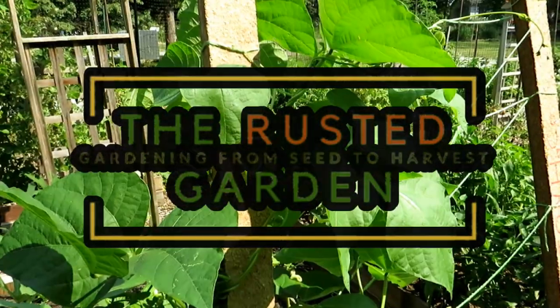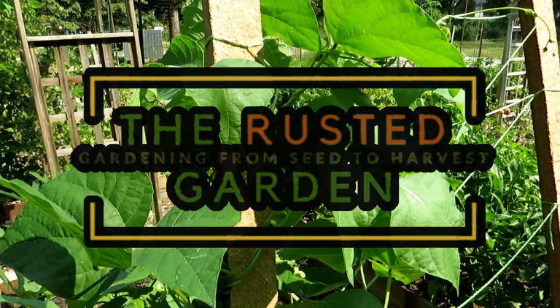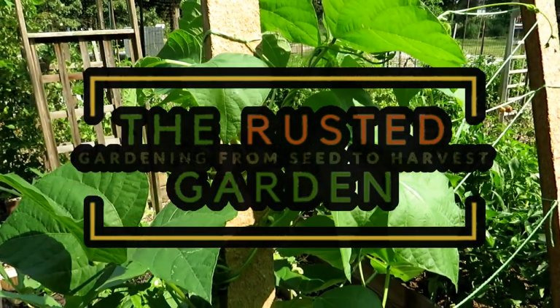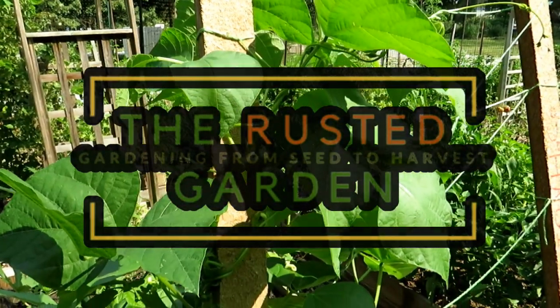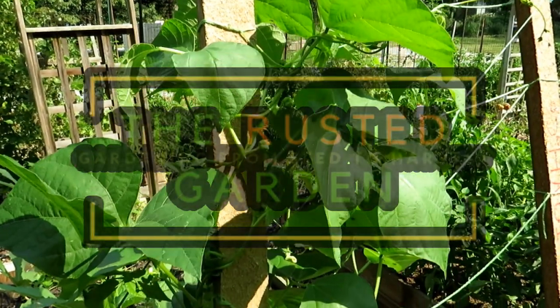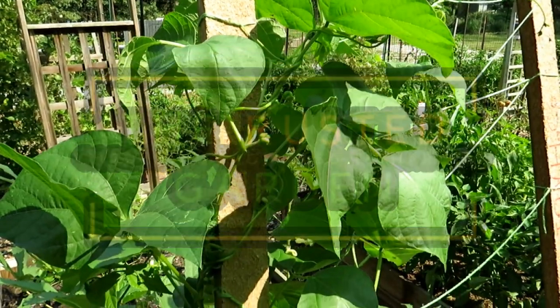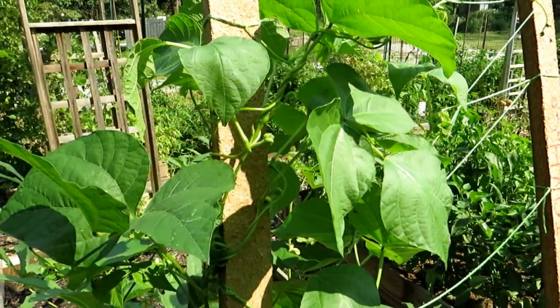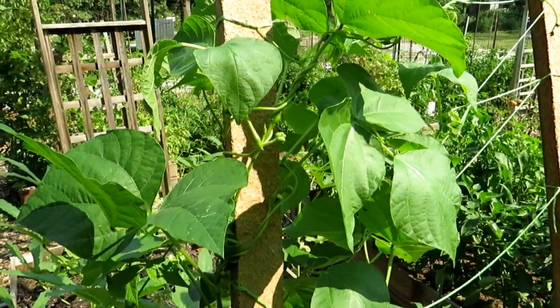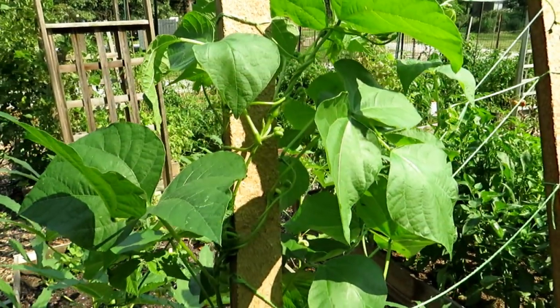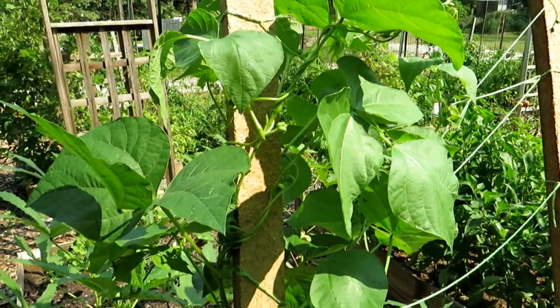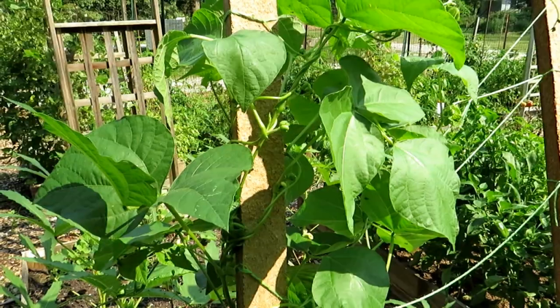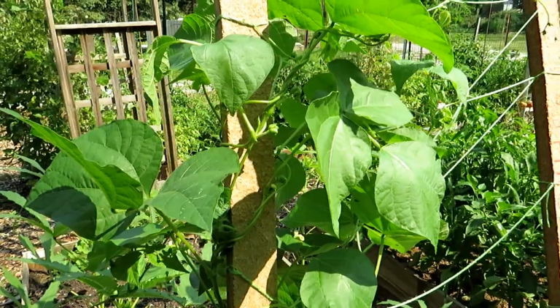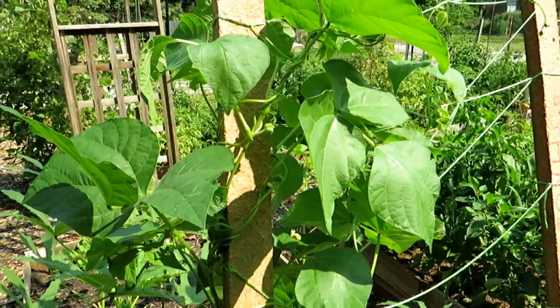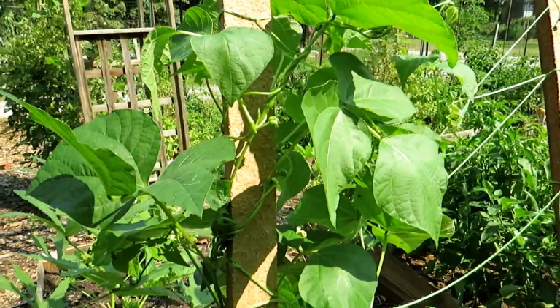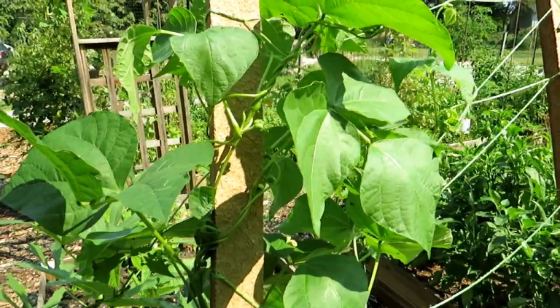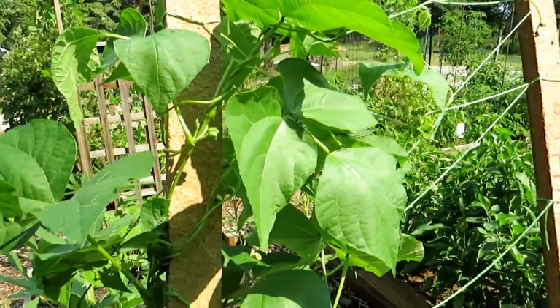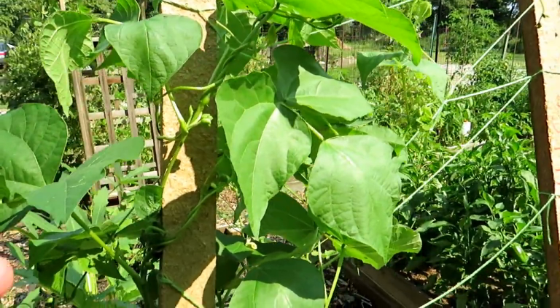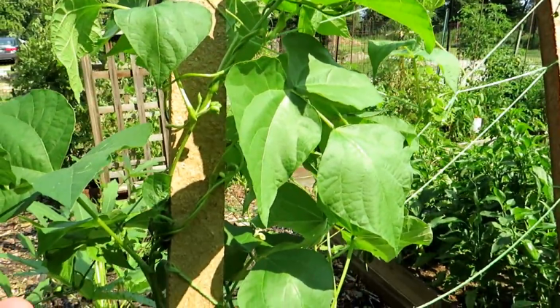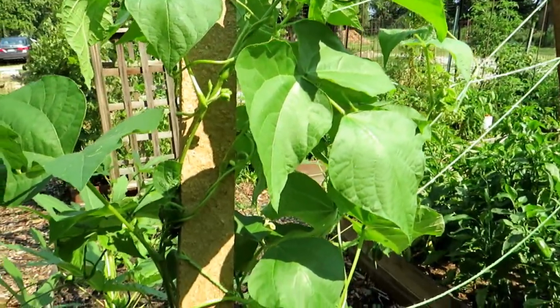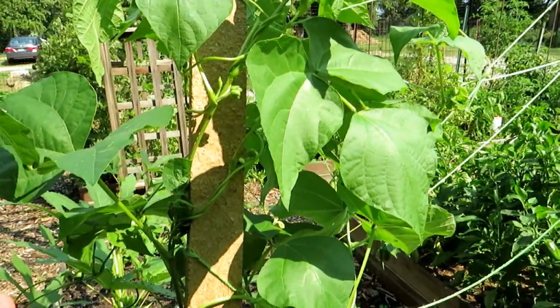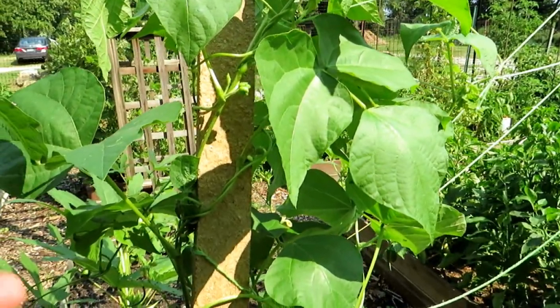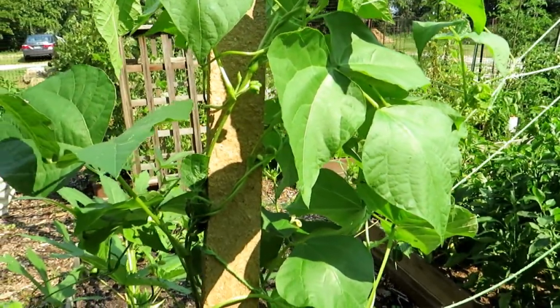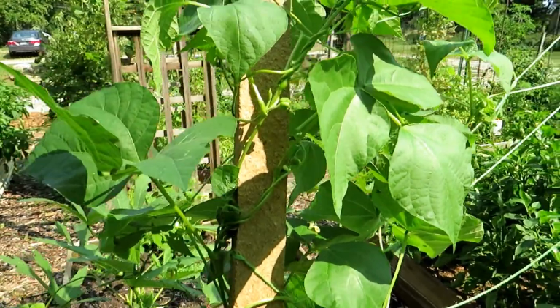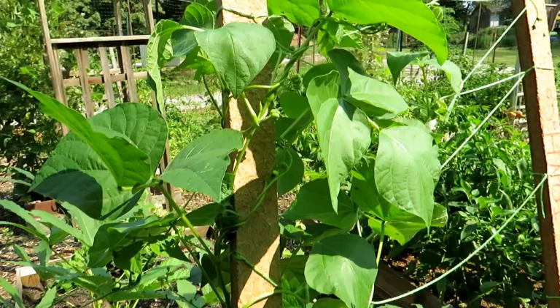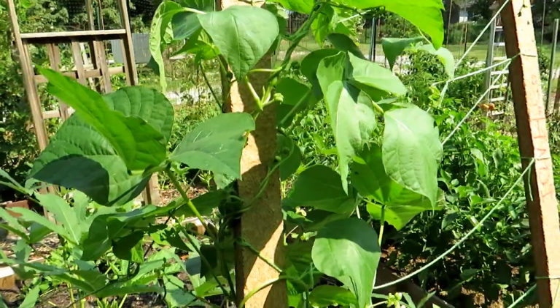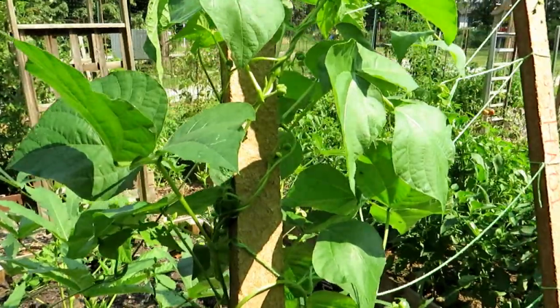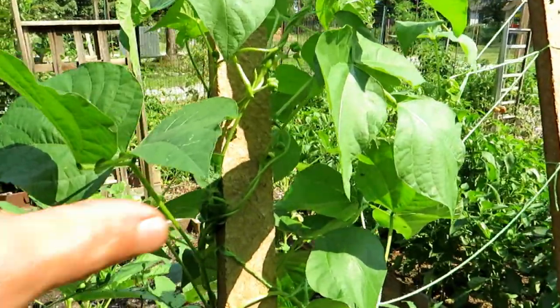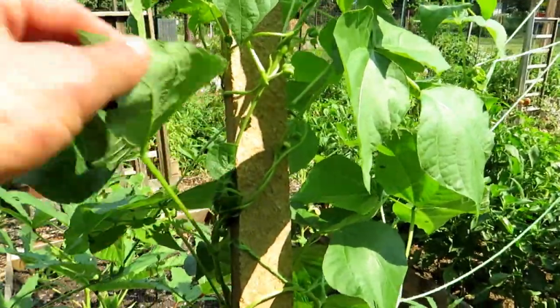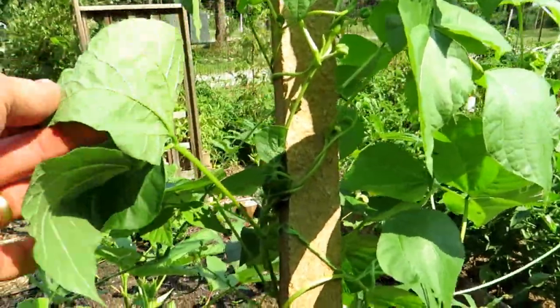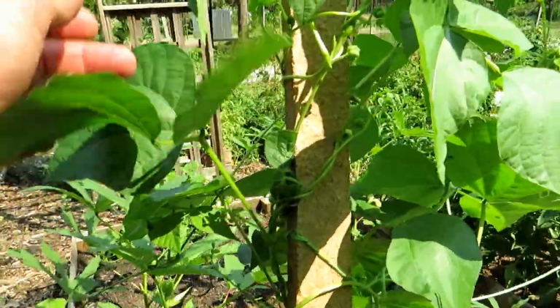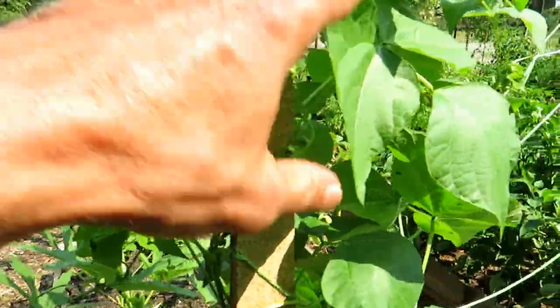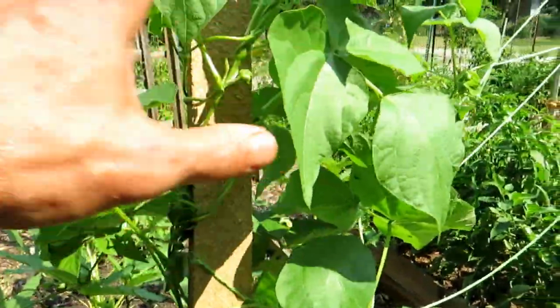Welcome to the Rusted Garden Homestead. In today's video it's all about identifying the Mexican bean beetle. This is how your green bean plant should look, or your bean plants in general — nice and green, no problems.